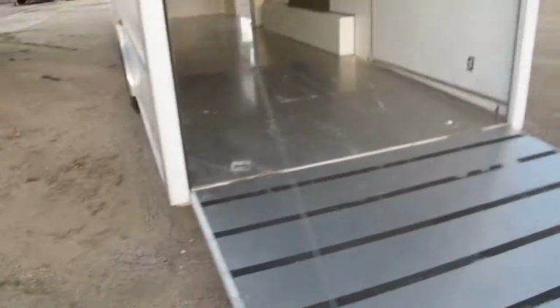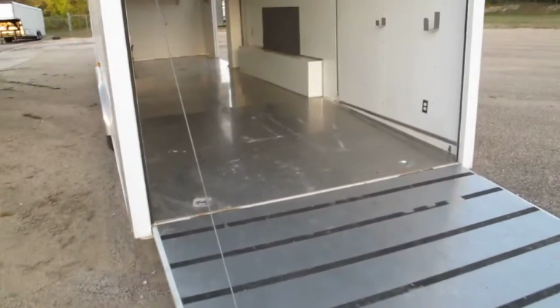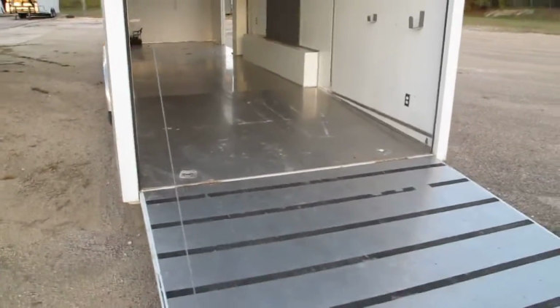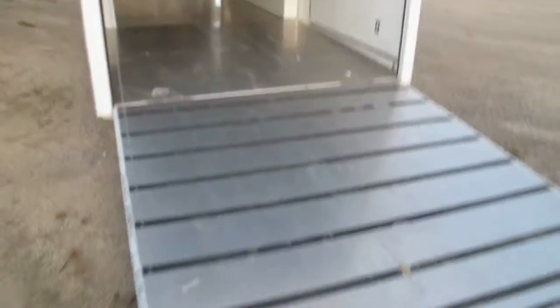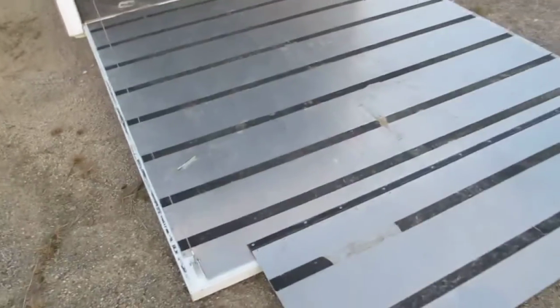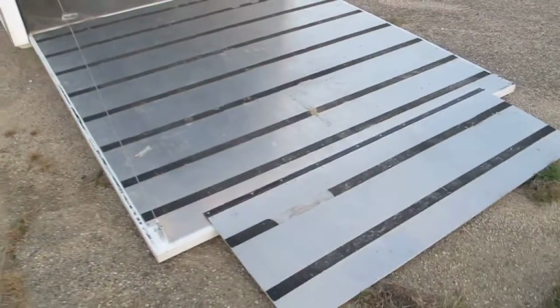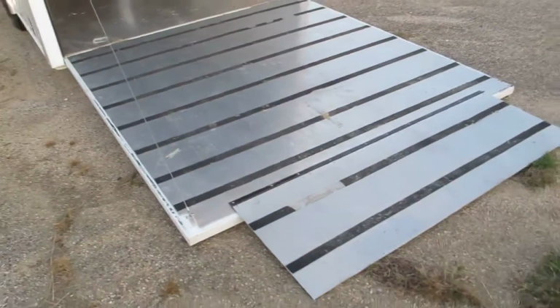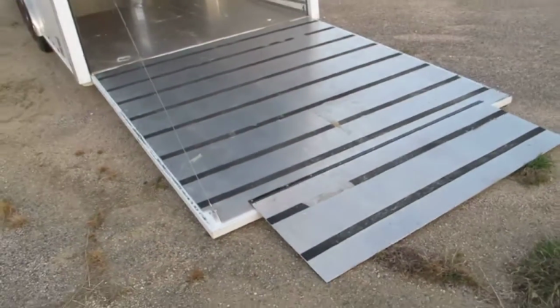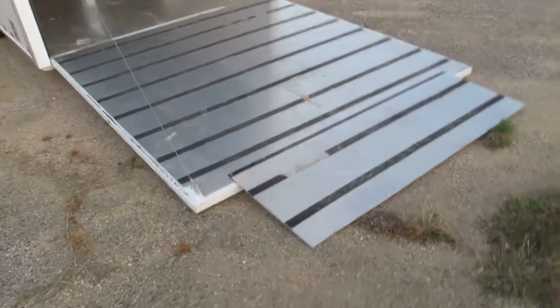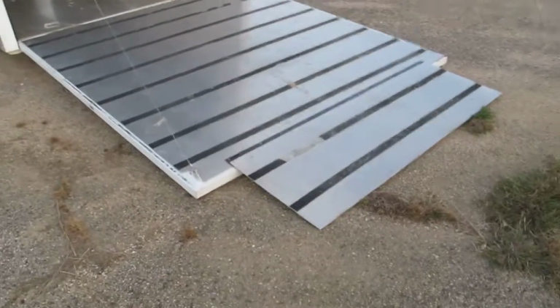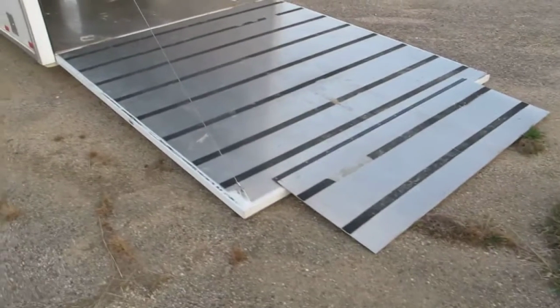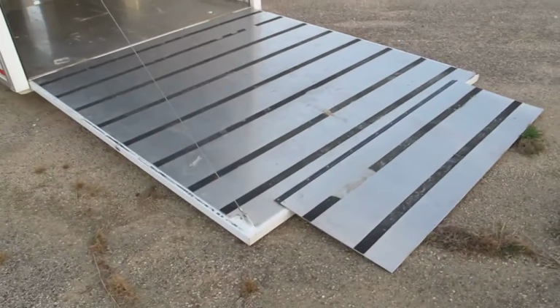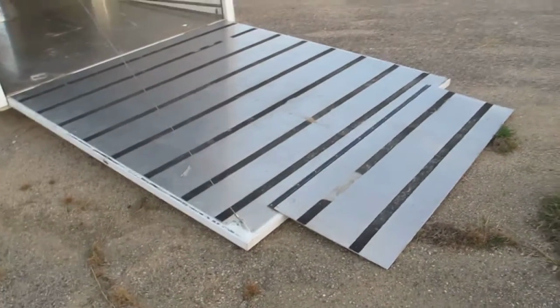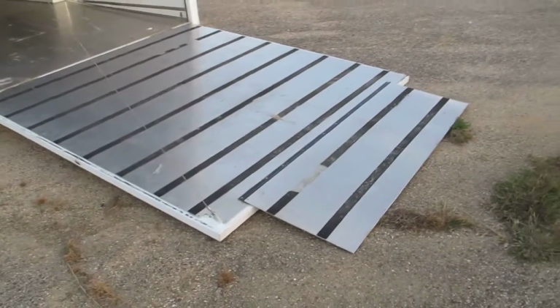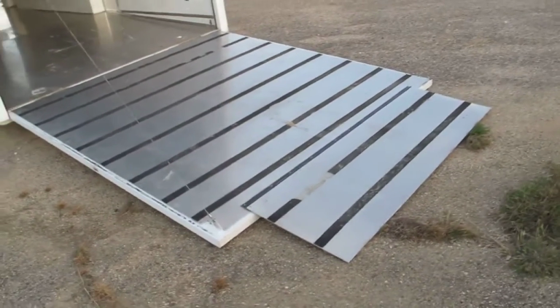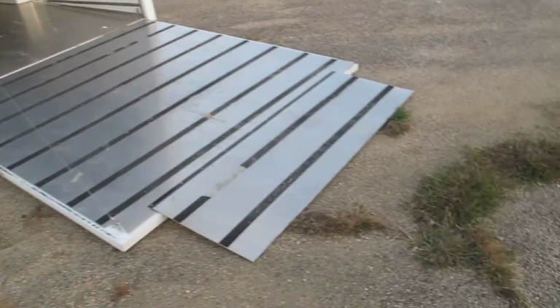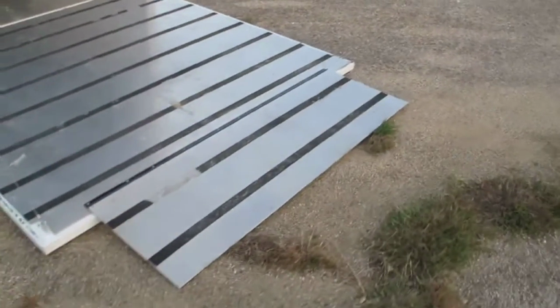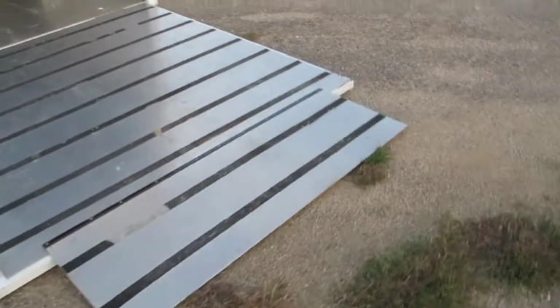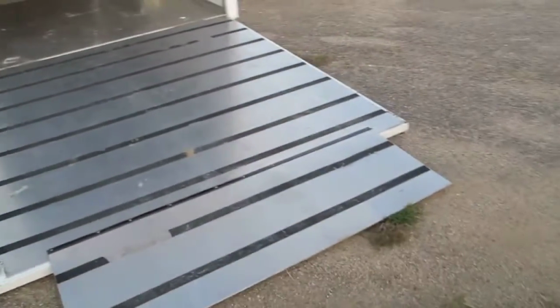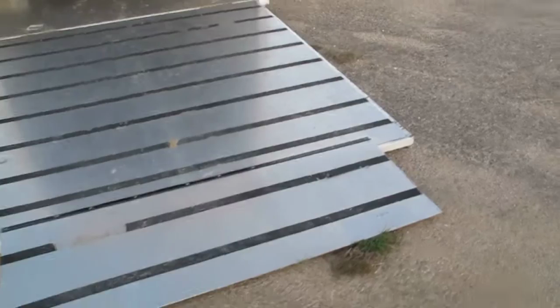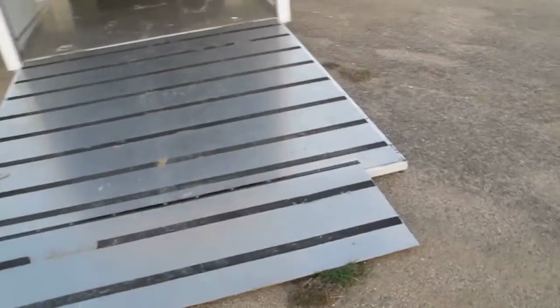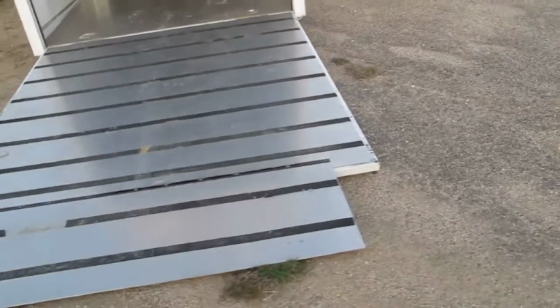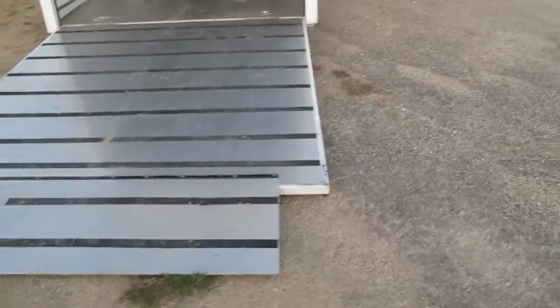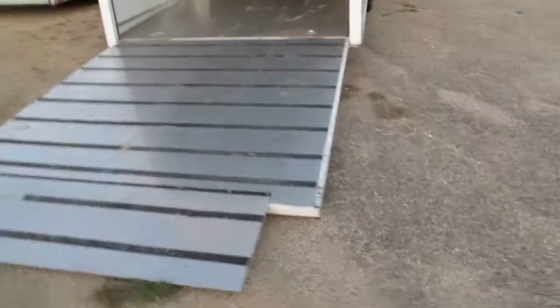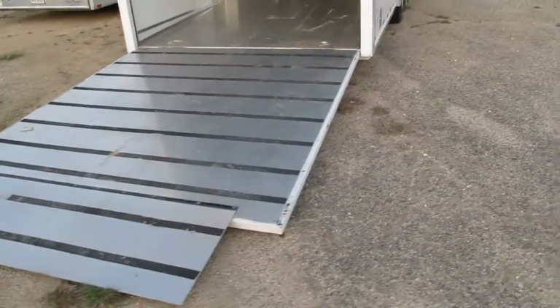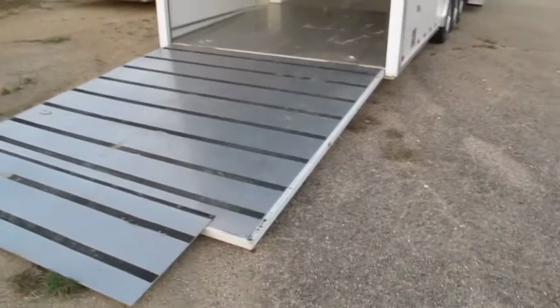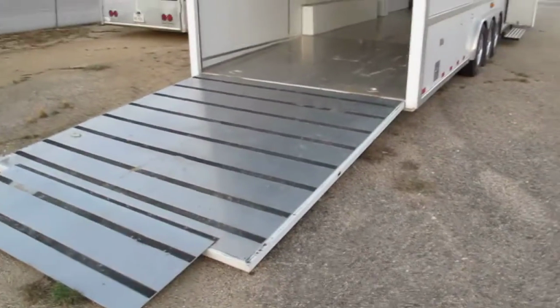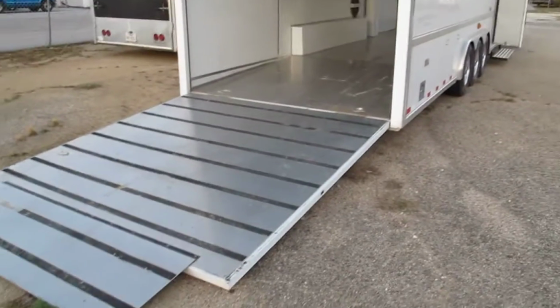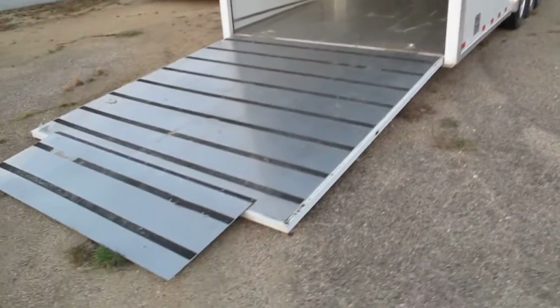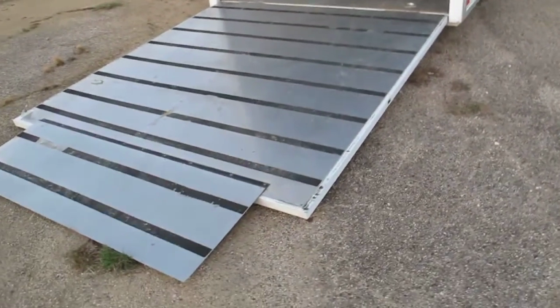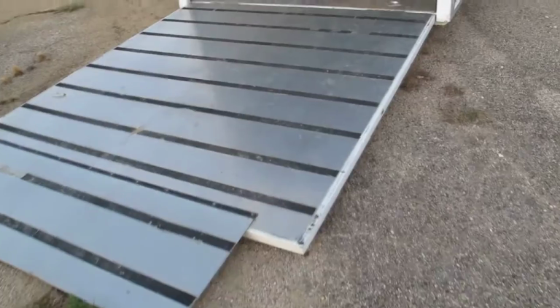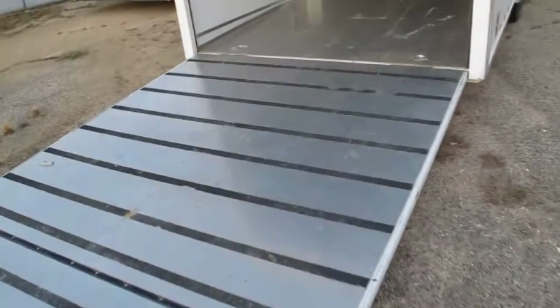It's dovetailed in the back and it's super low, so if you have a drag car, a Corvette, any really low-profile car with a spoiler, it'll get up this ramp with no problems whatsoever because it is so low to the ground.